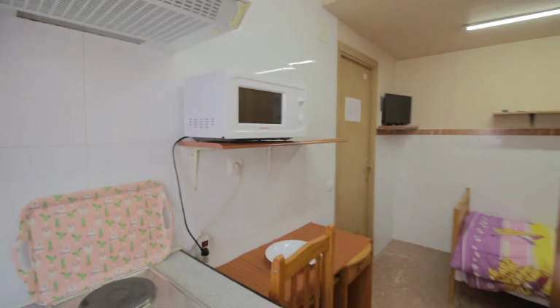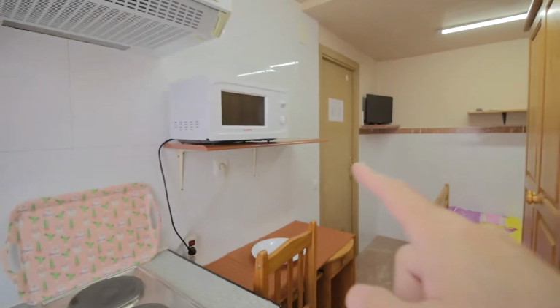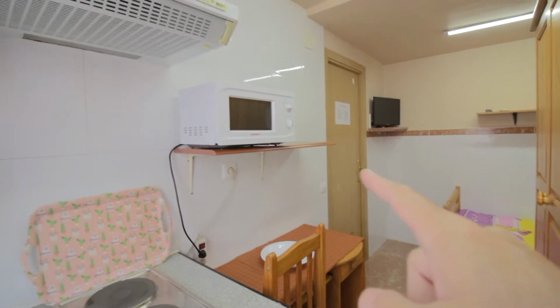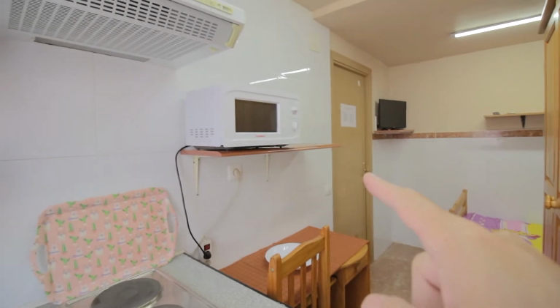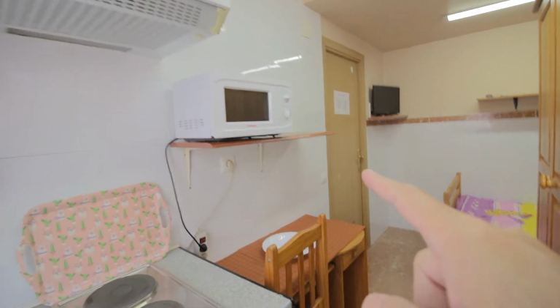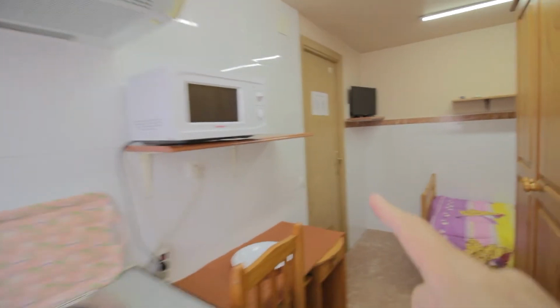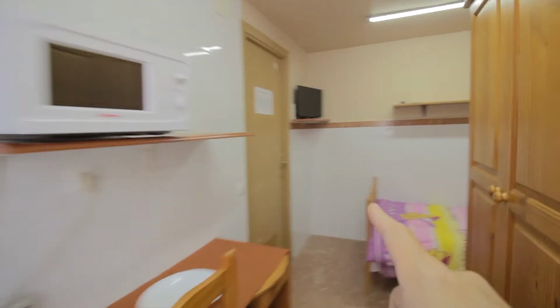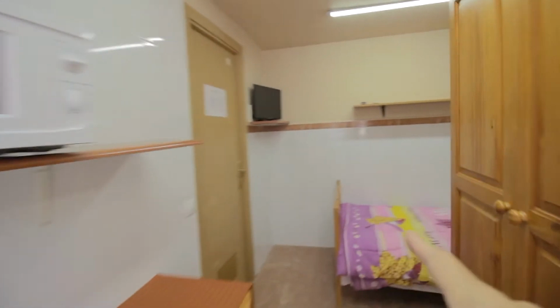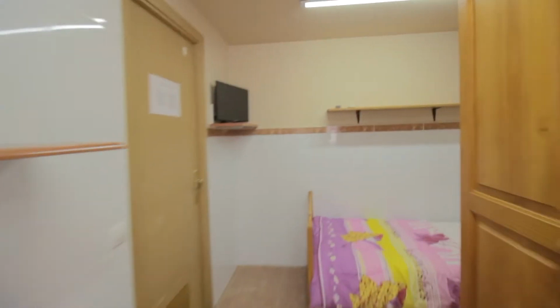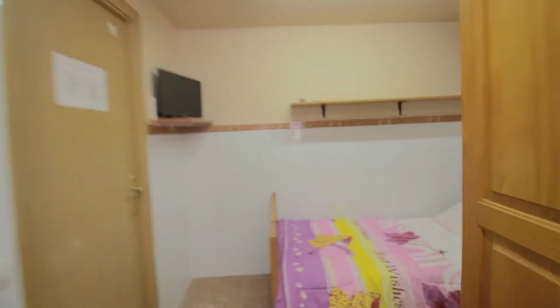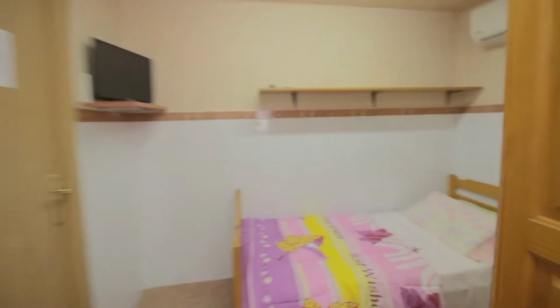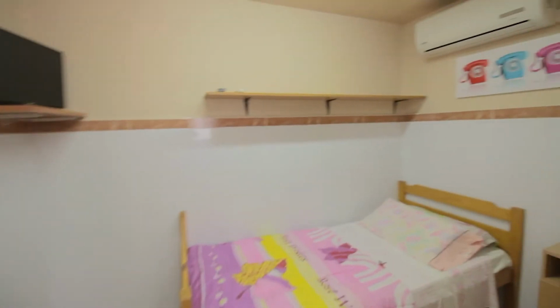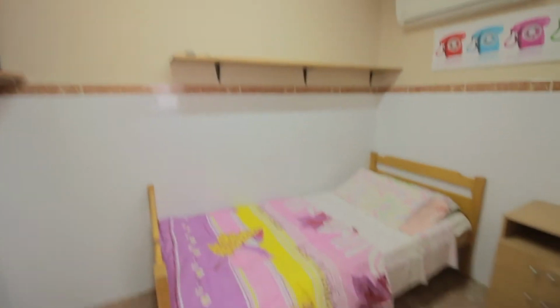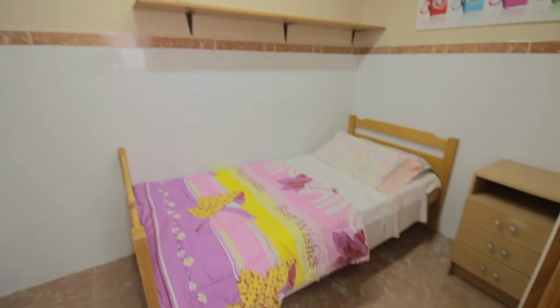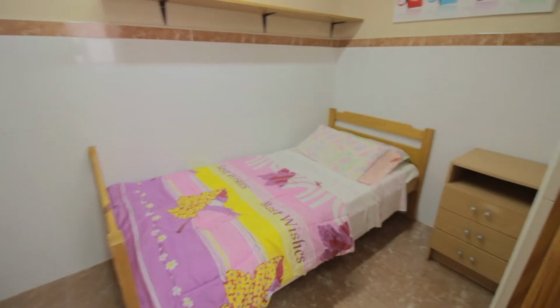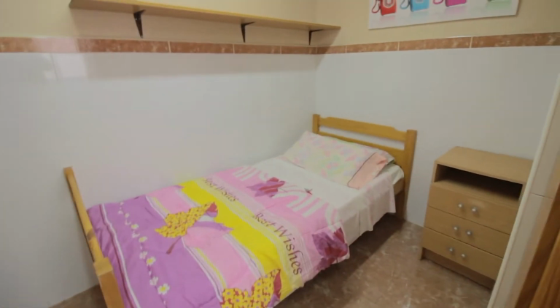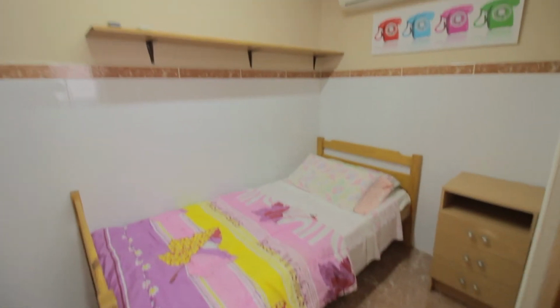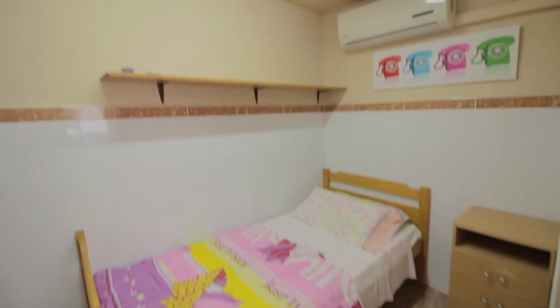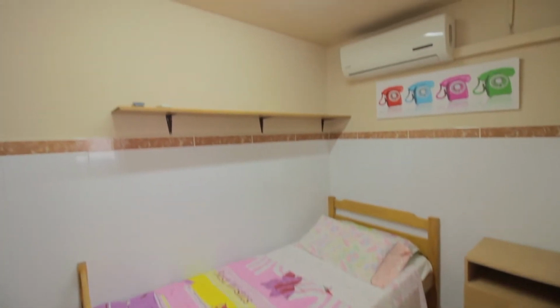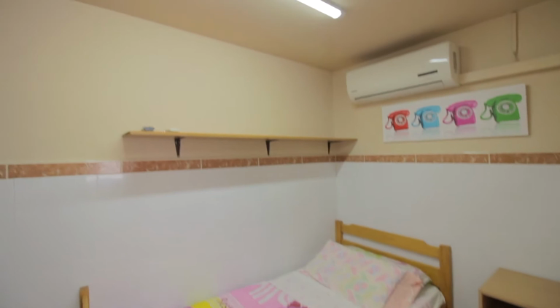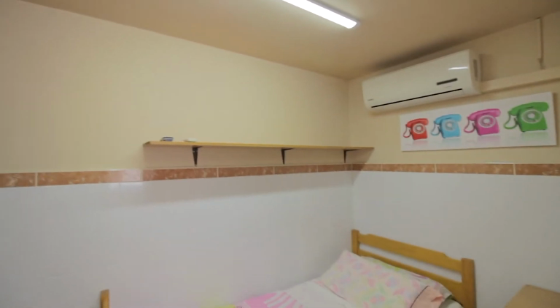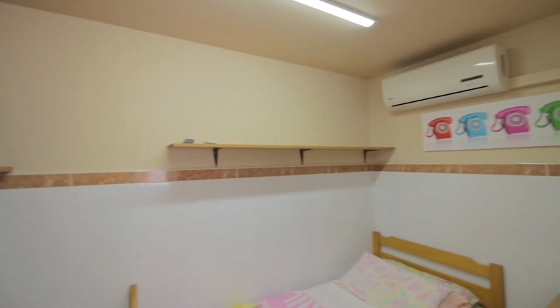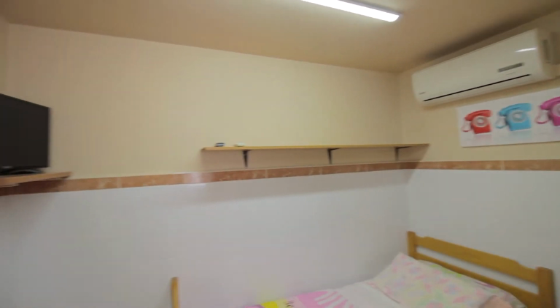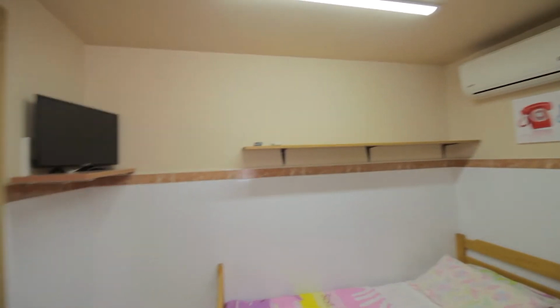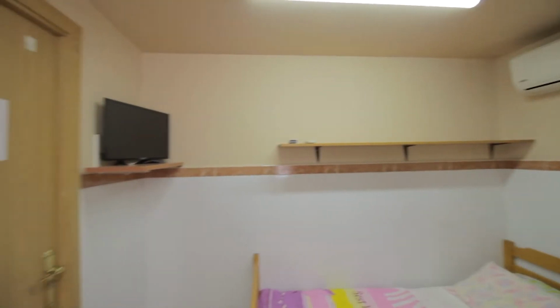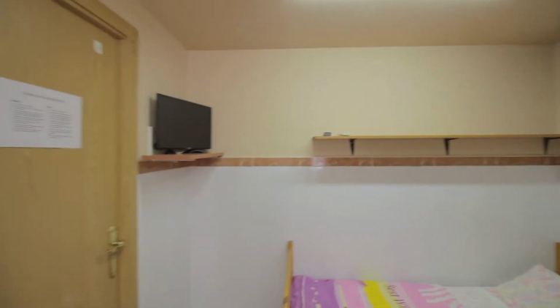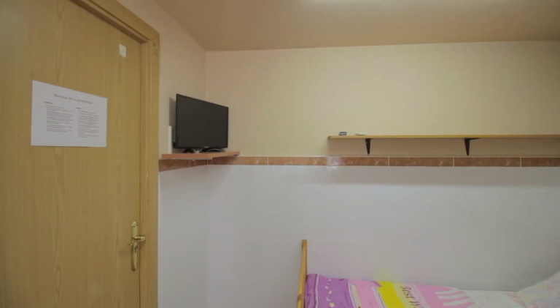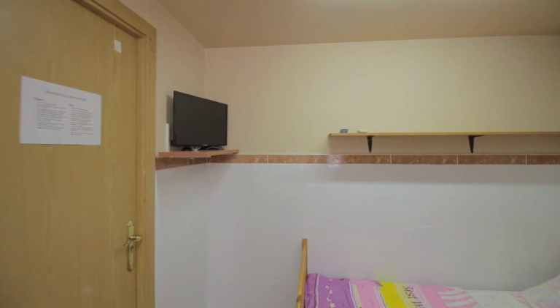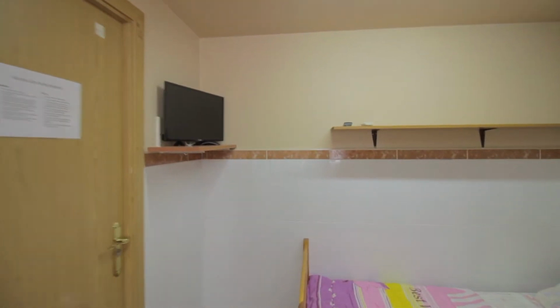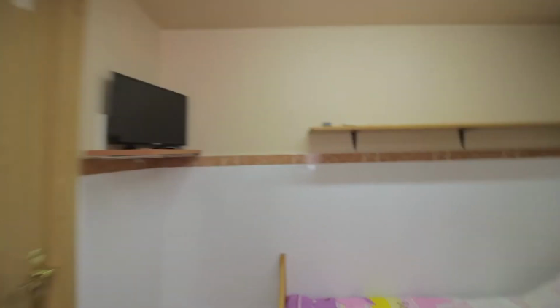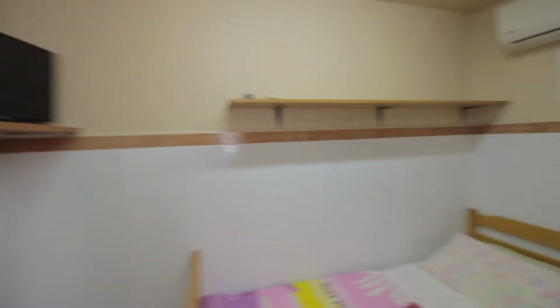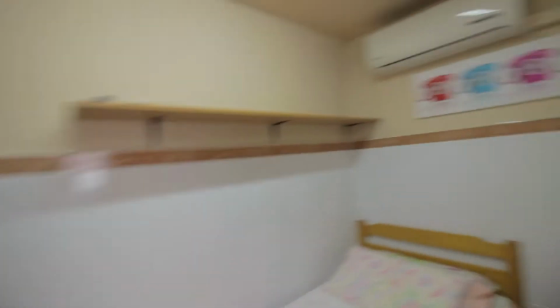So you enter from there. There's the bed over here, with its night table with drawers, AC unit, shelving, and TV over here.